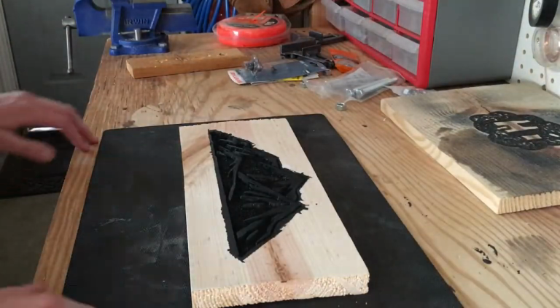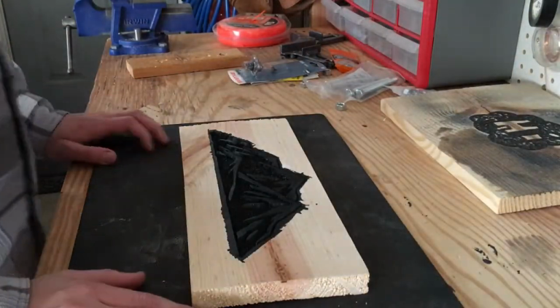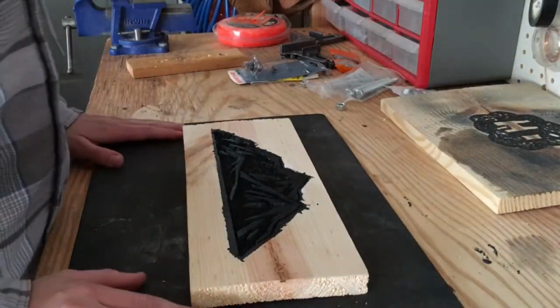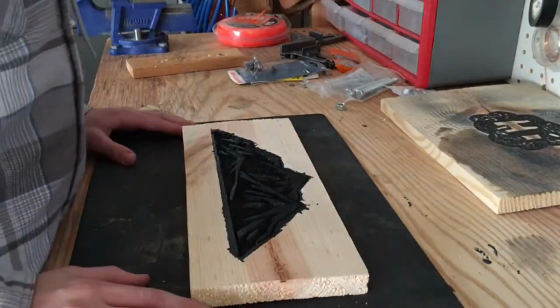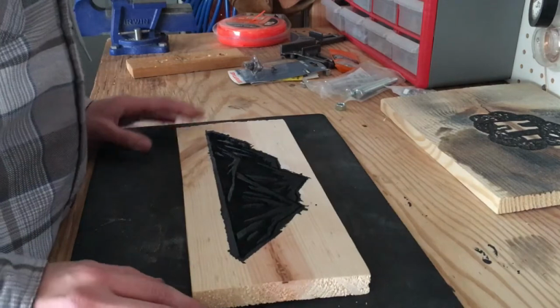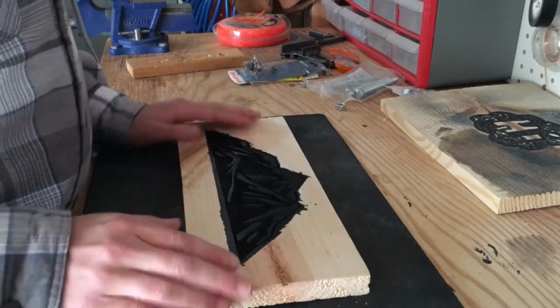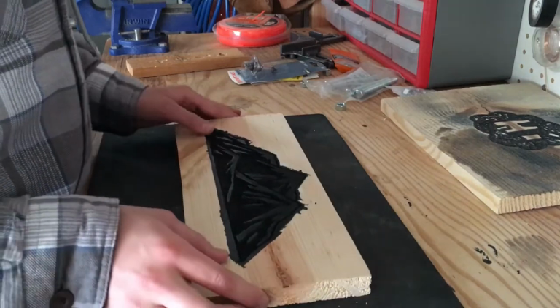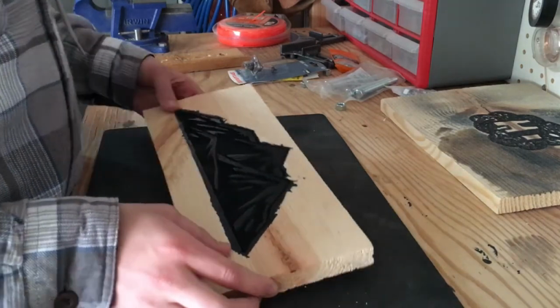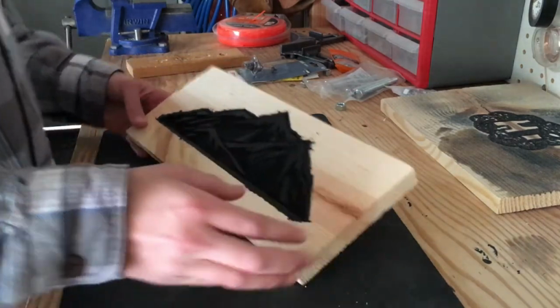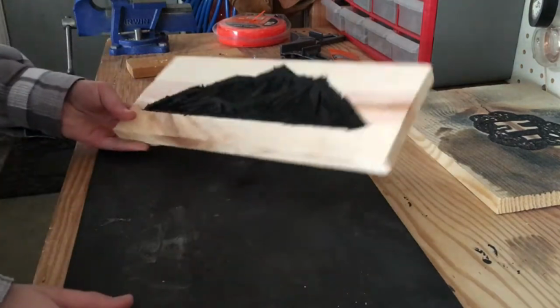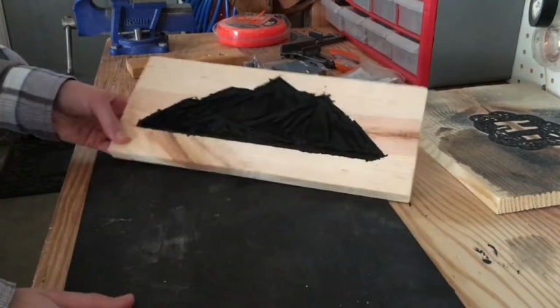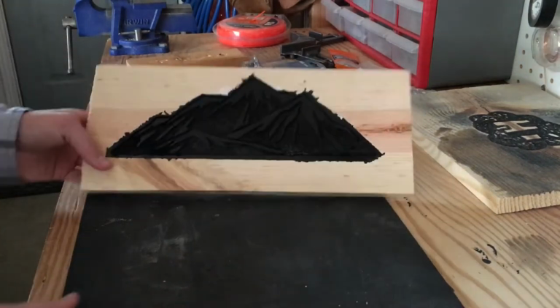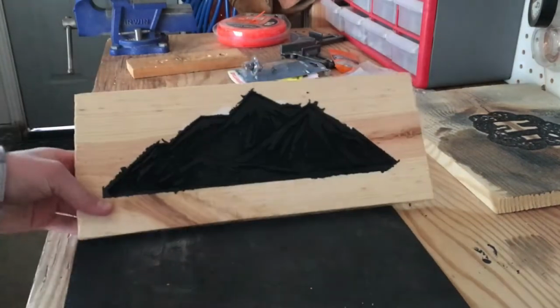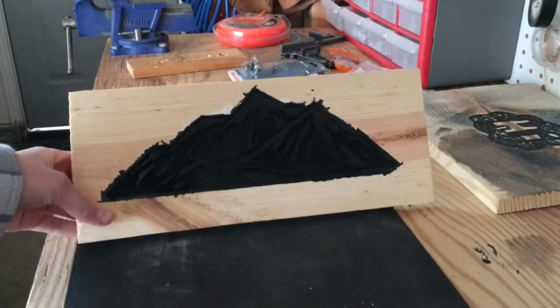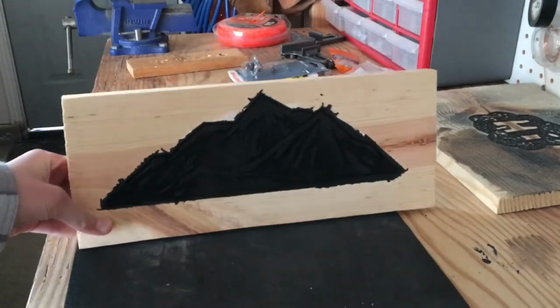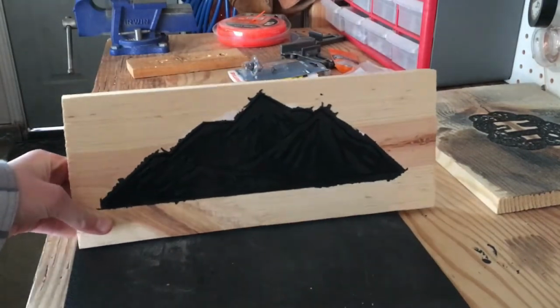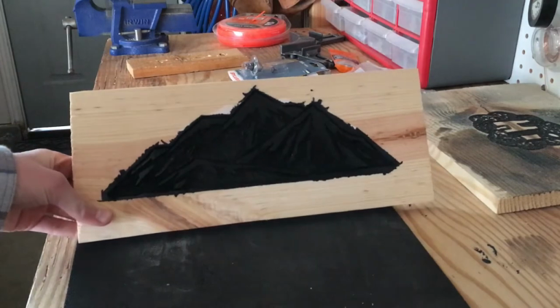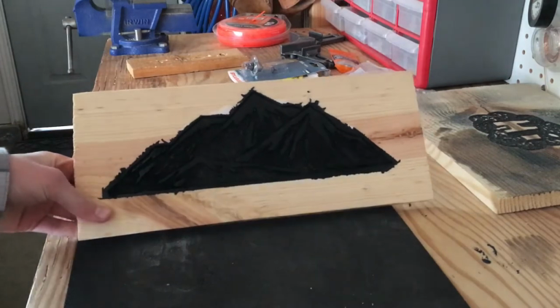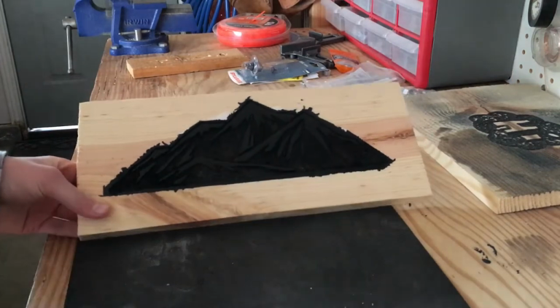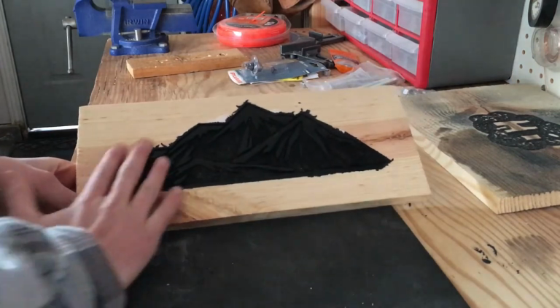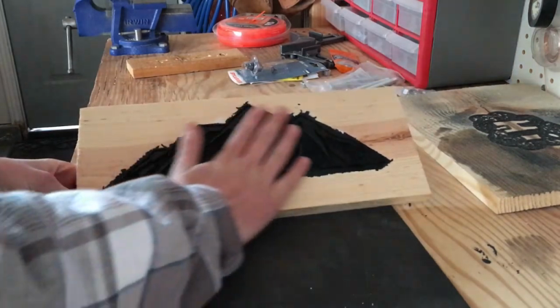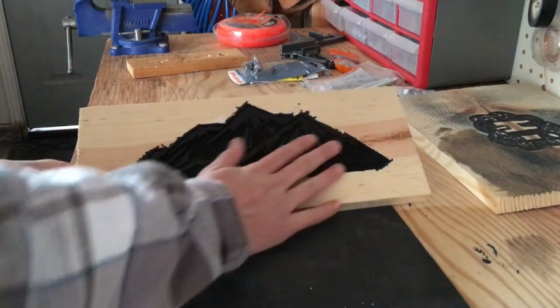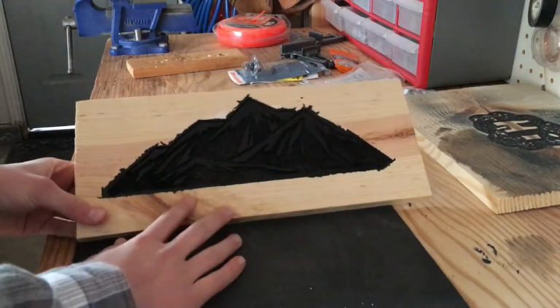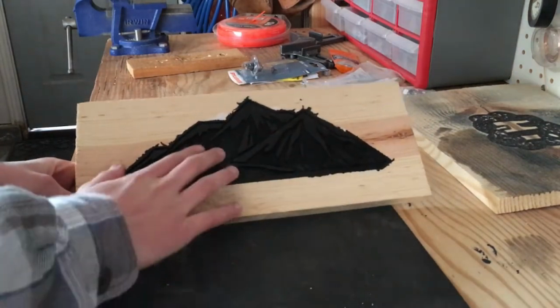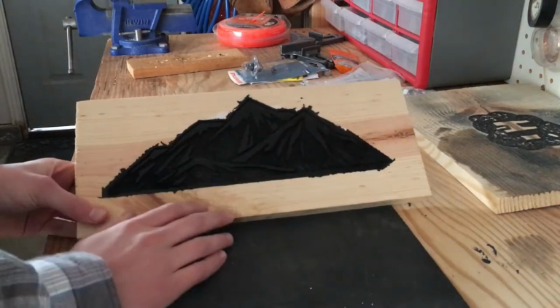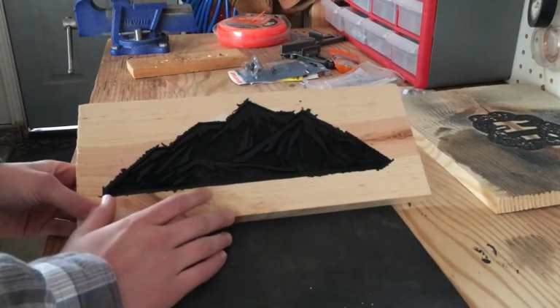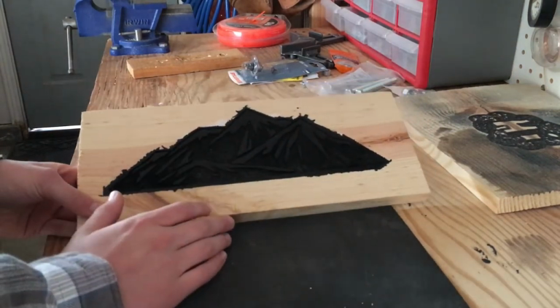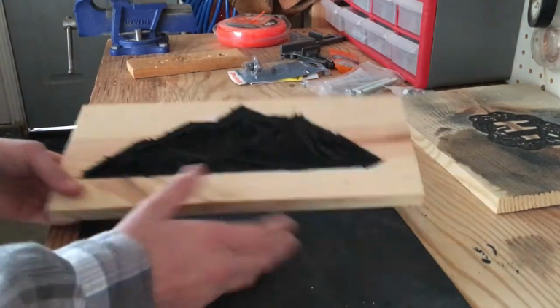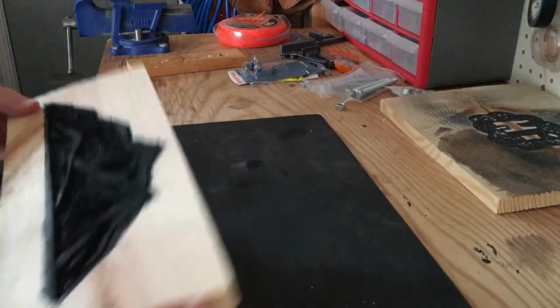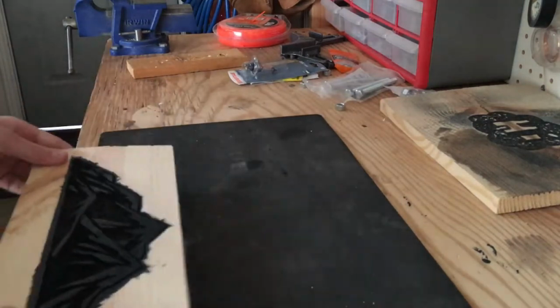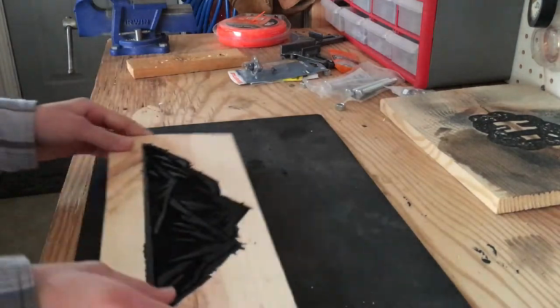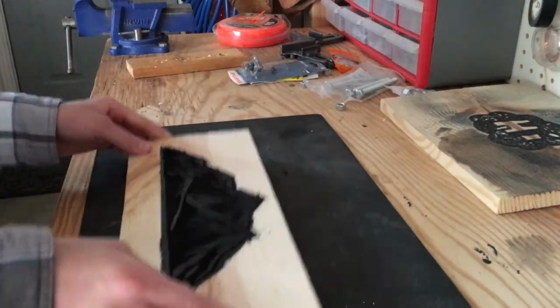Alright guys, here's how it looks. You can see it turned out pretty good. My next step will be to sand the top and then you'll be able to see it a little bit more. So let's start that.